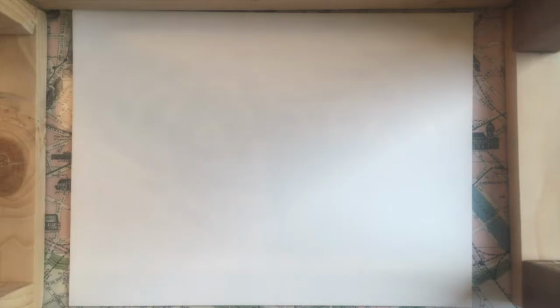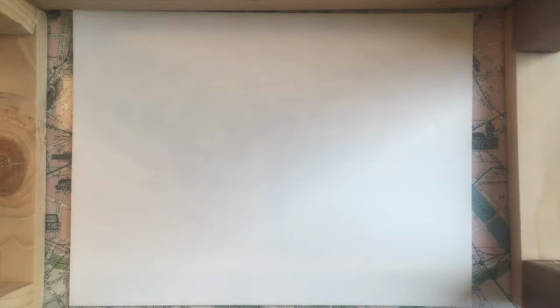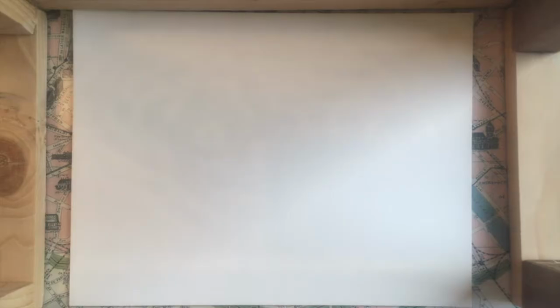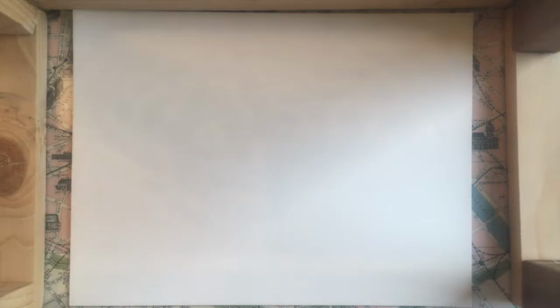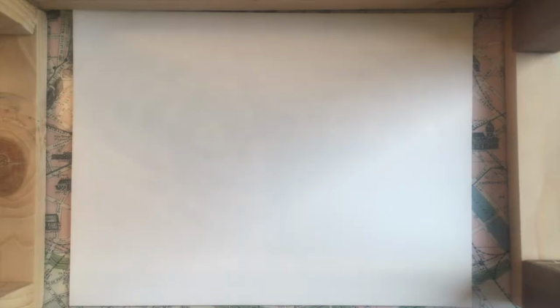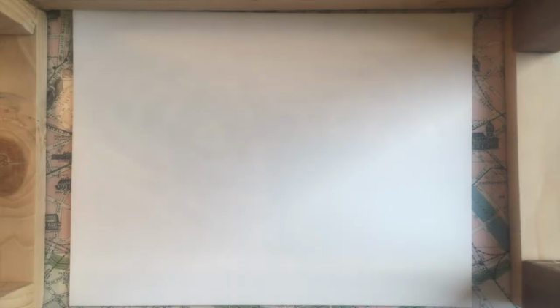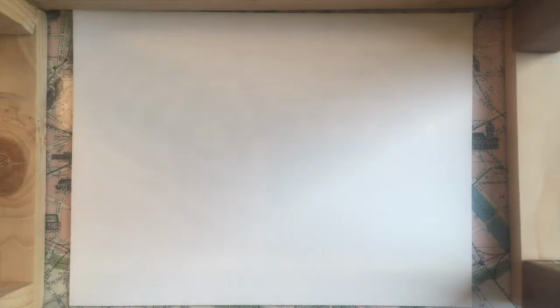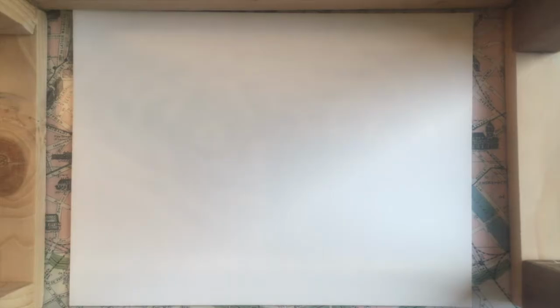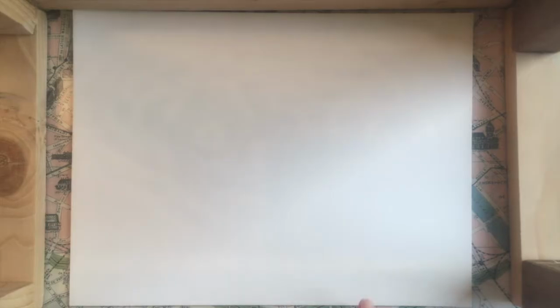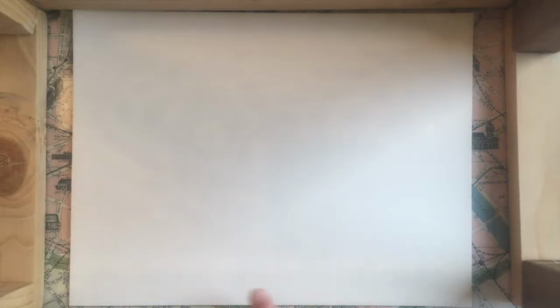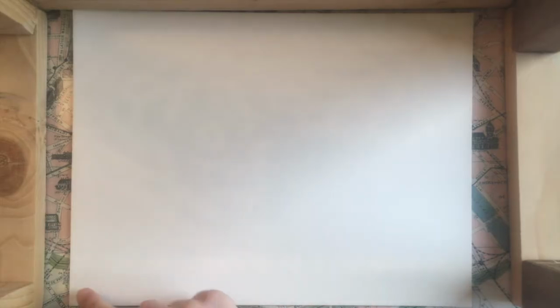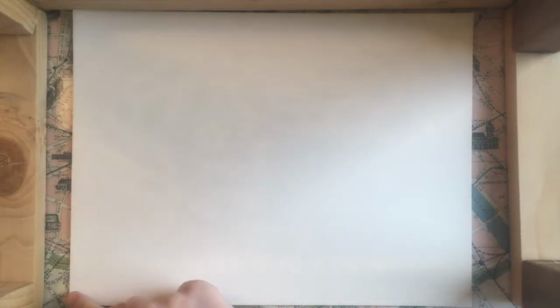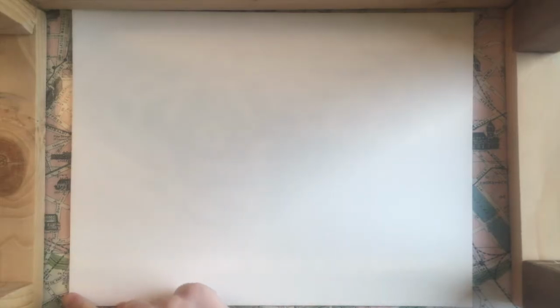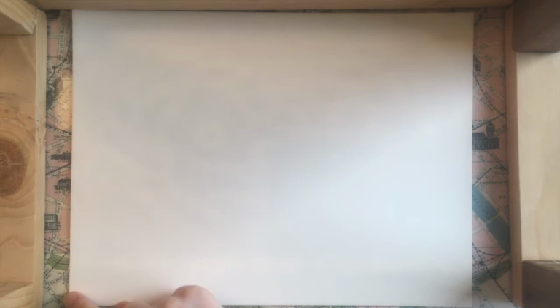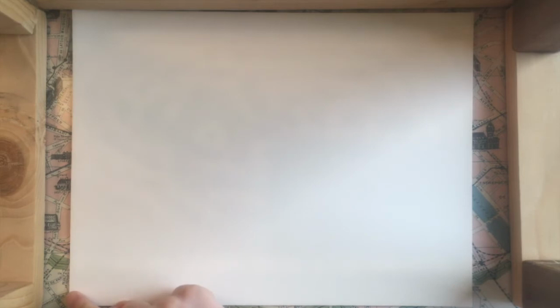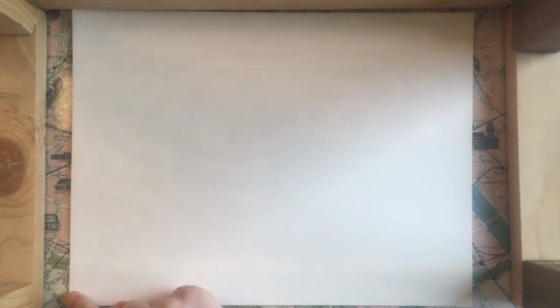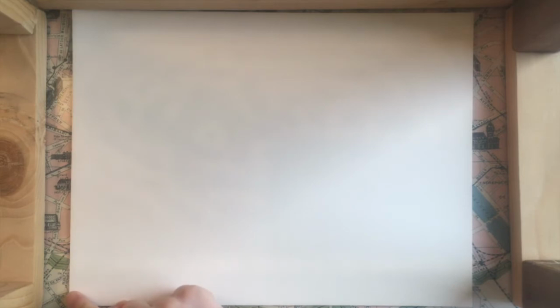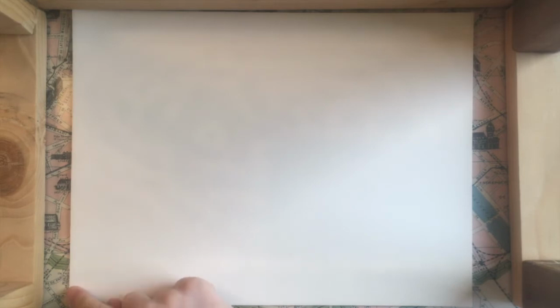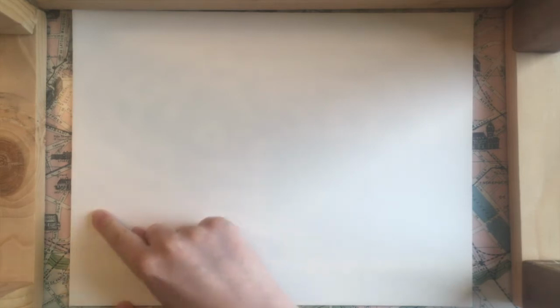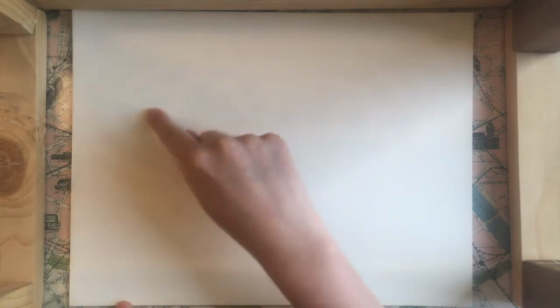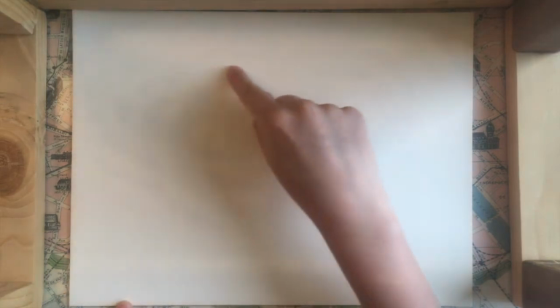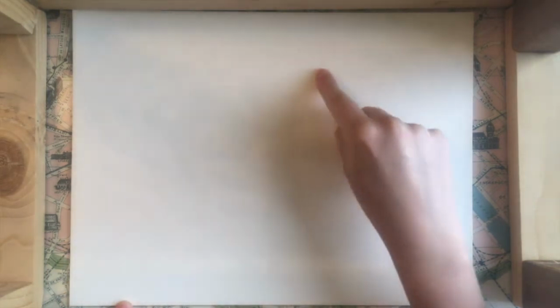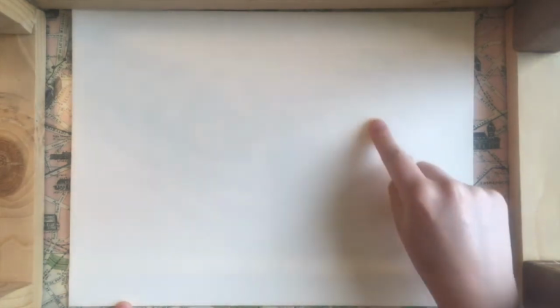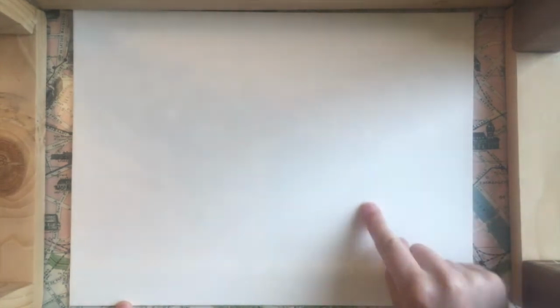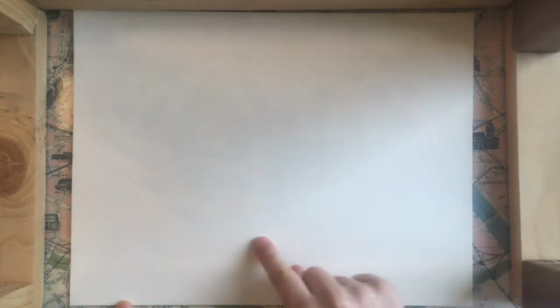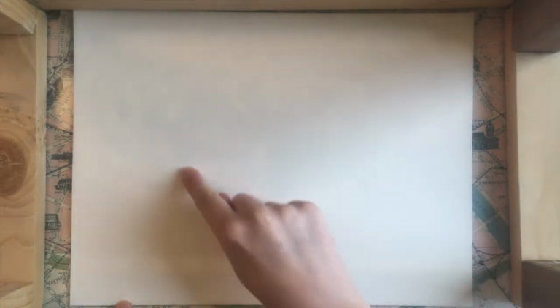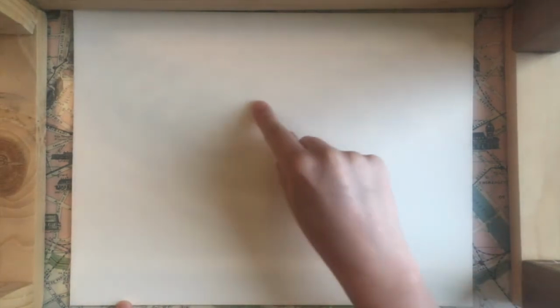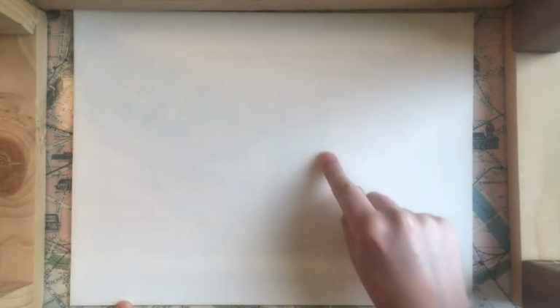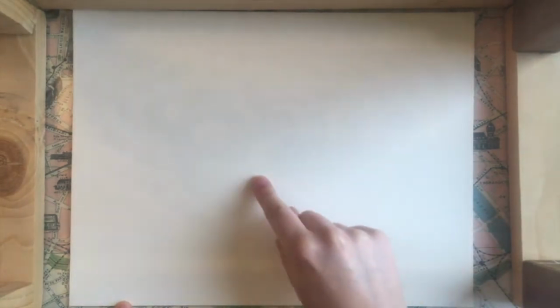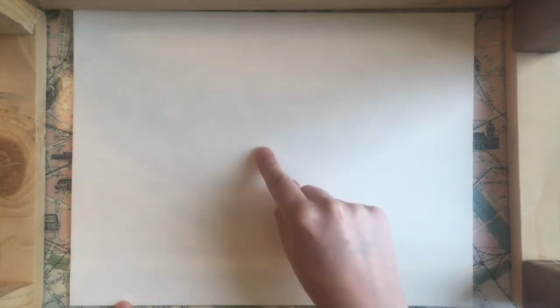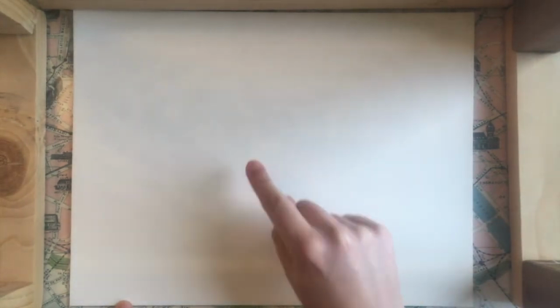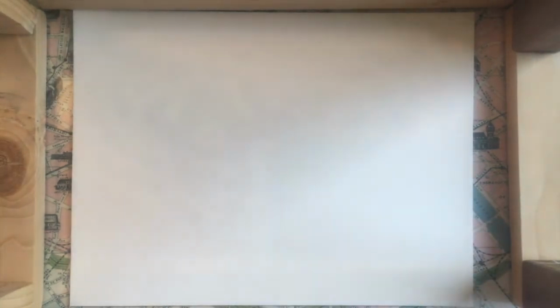The first thing we're going to do is draw a spiral starting from the bottom left corner moving into the center of our picture.